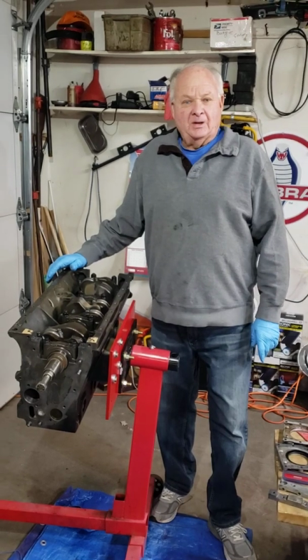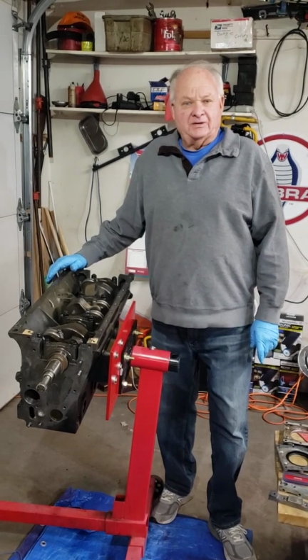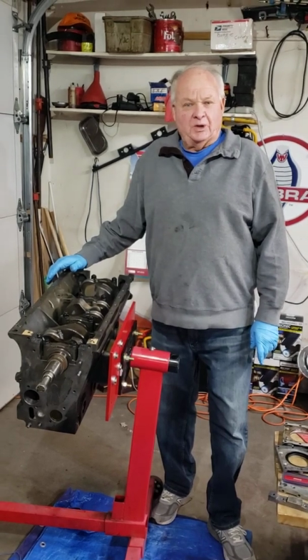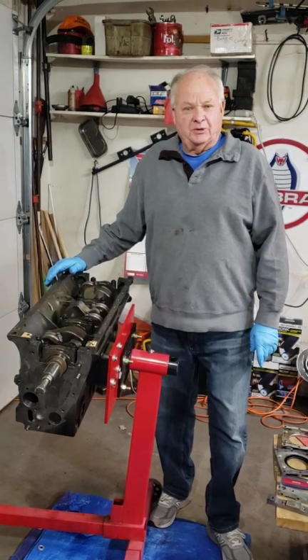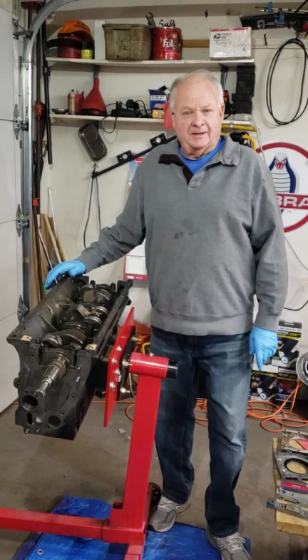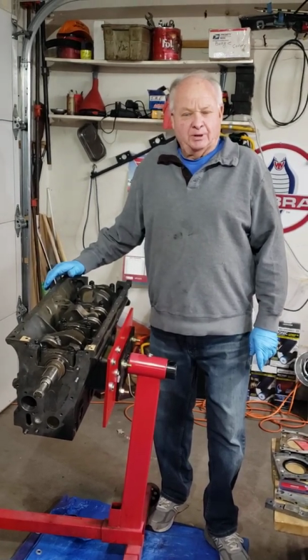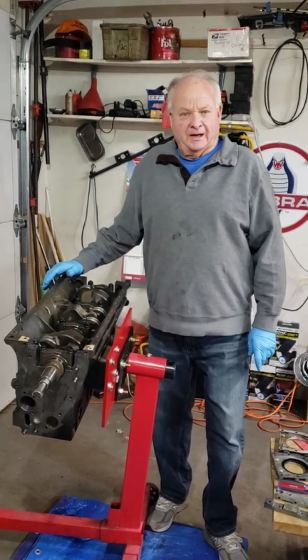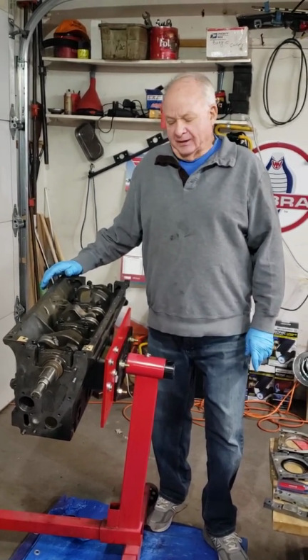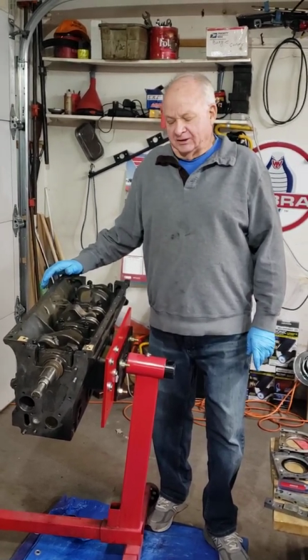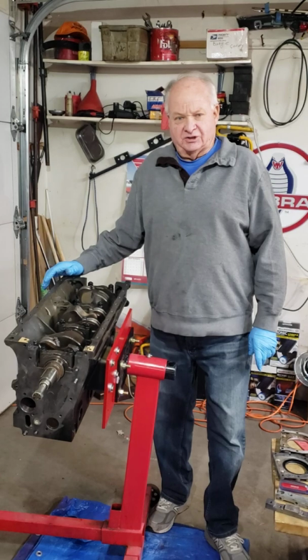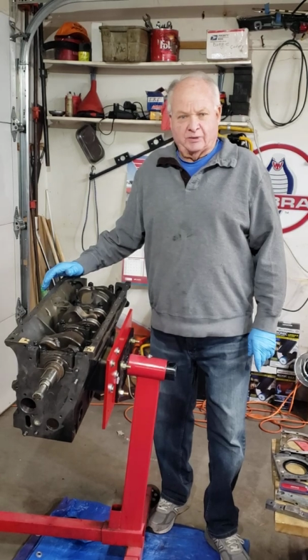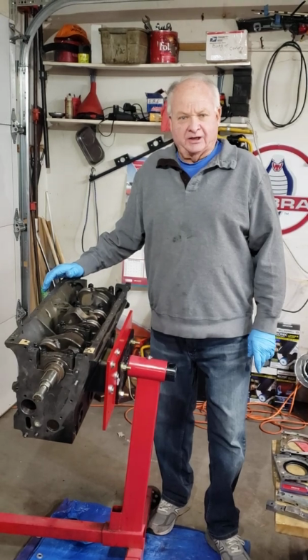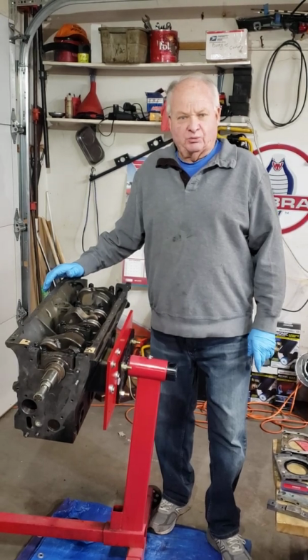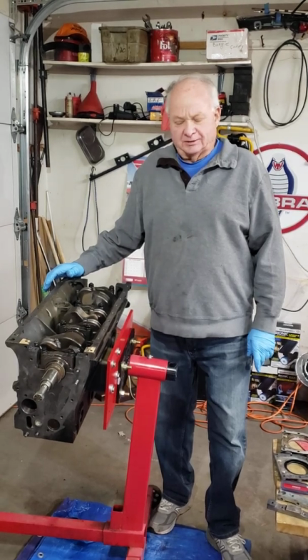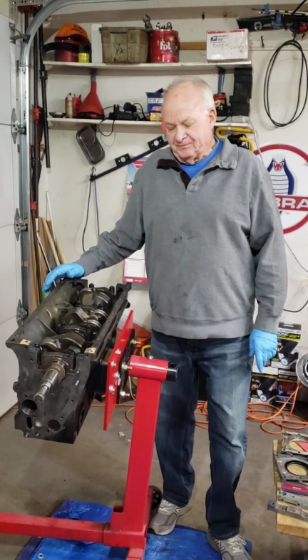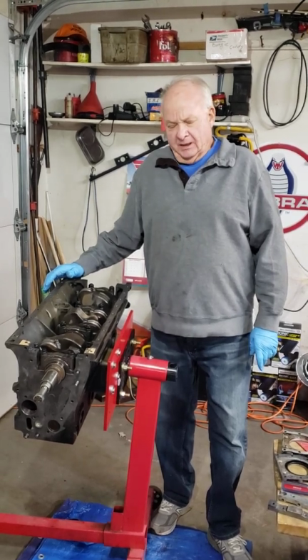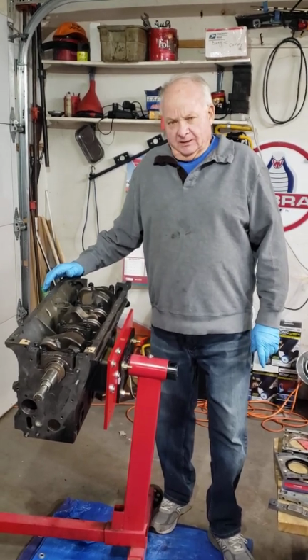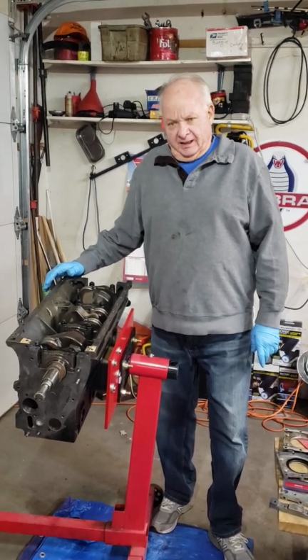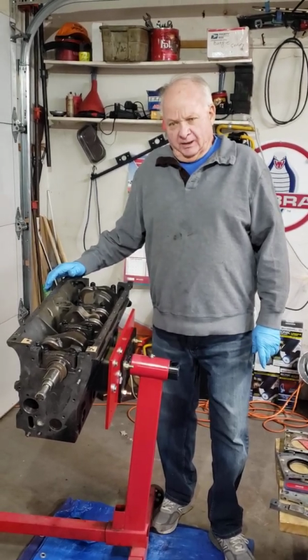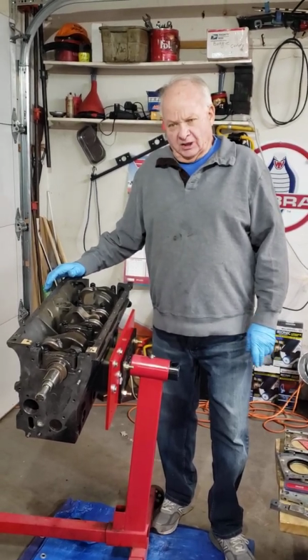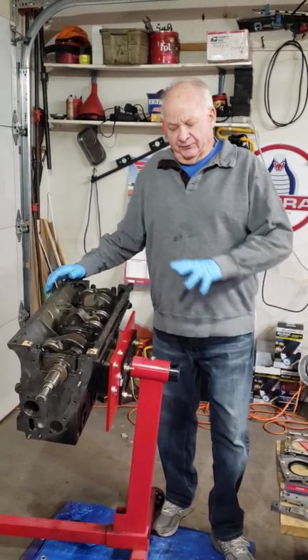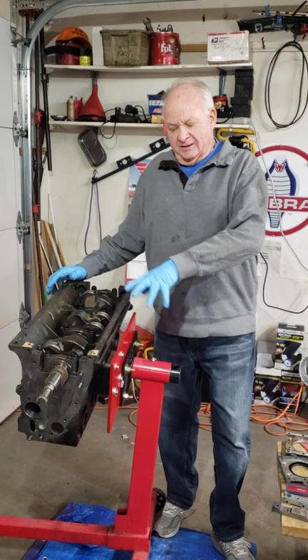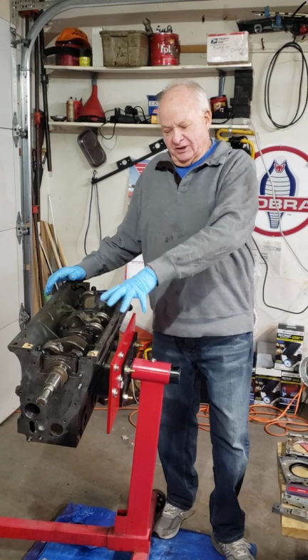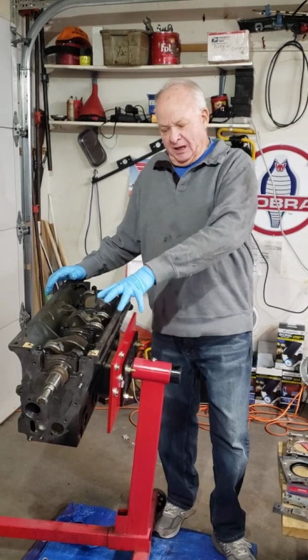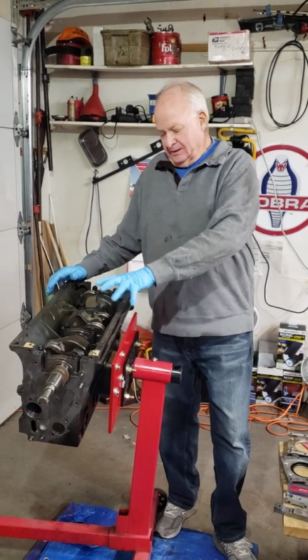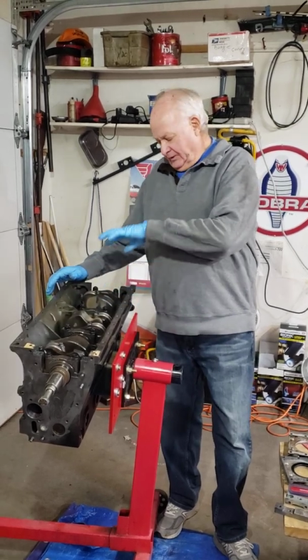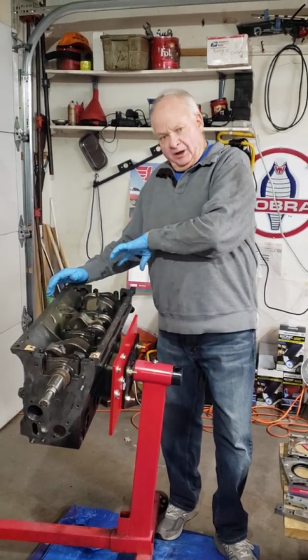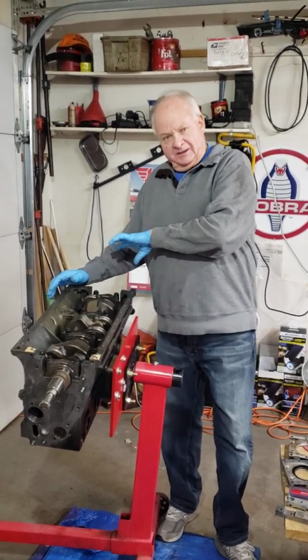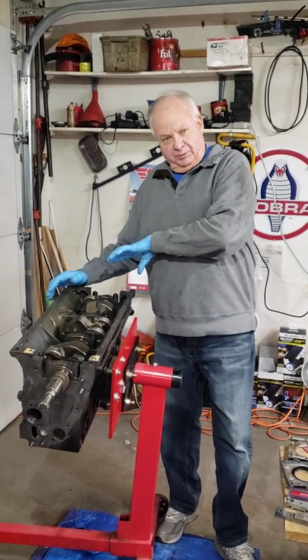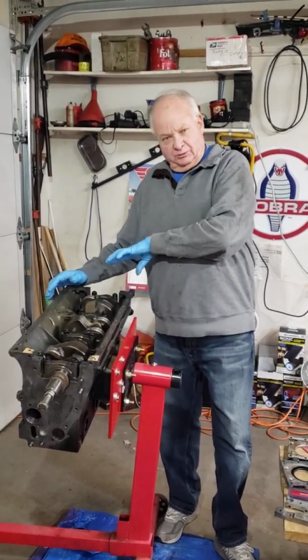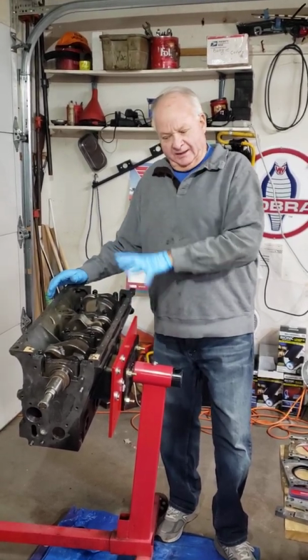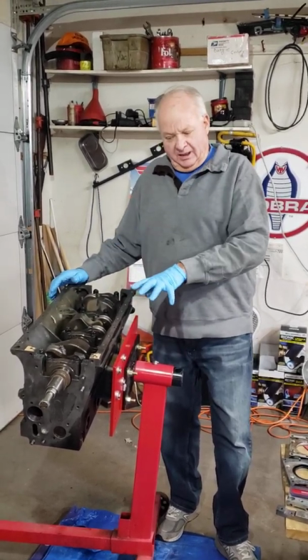Okay, this is Walter with Part 5 of the TR6 race car engine rebuild. Today we're going to talk about the front seal block and the rear main seal block. We'll do one at a time.